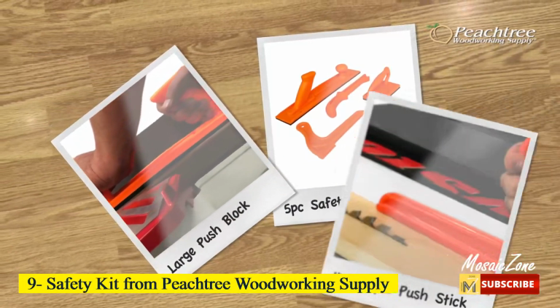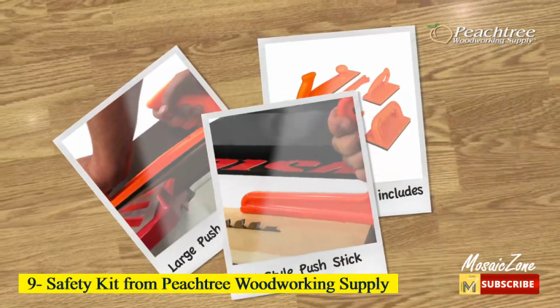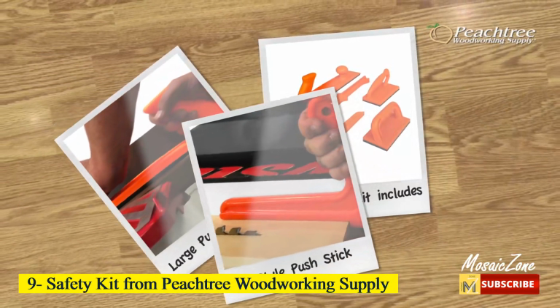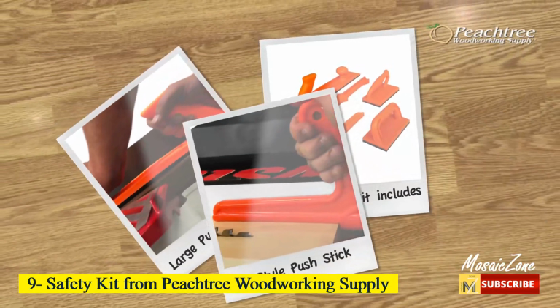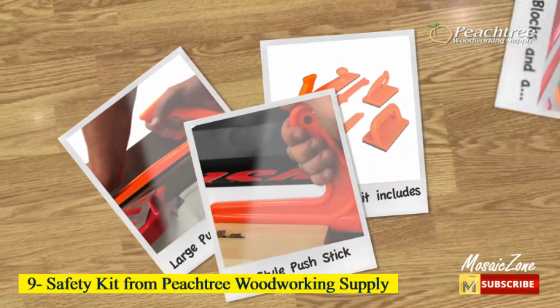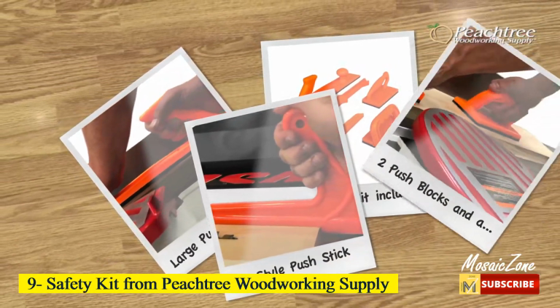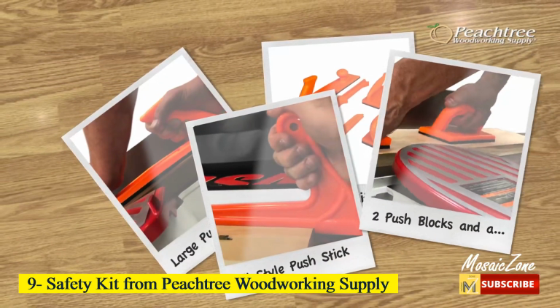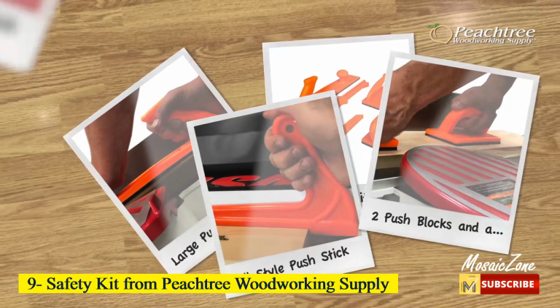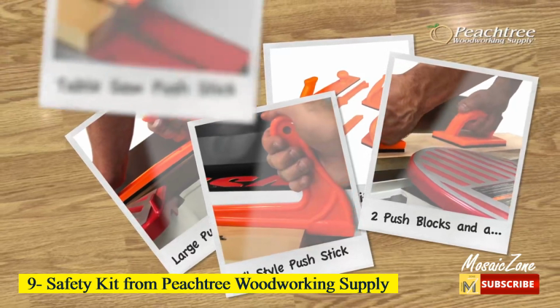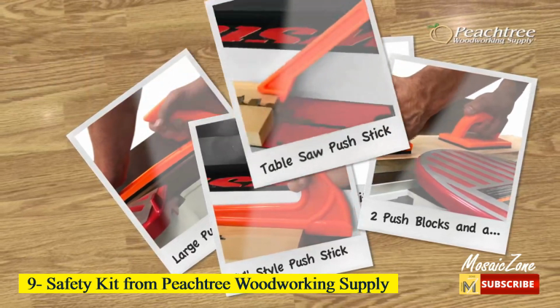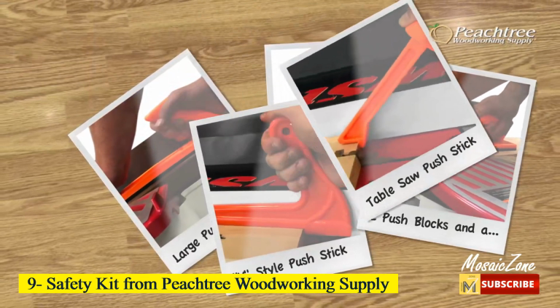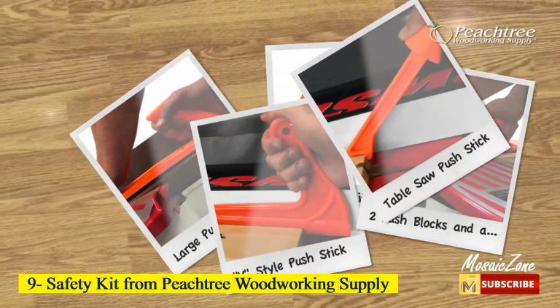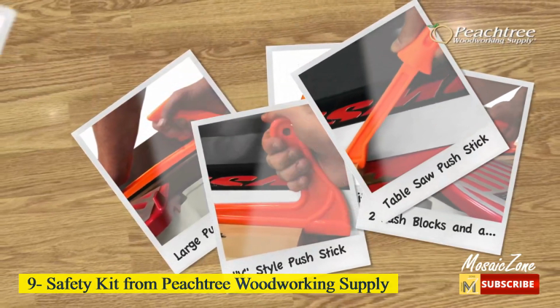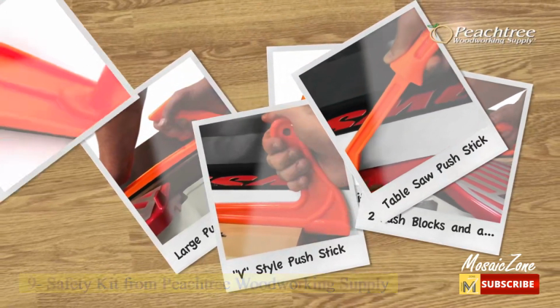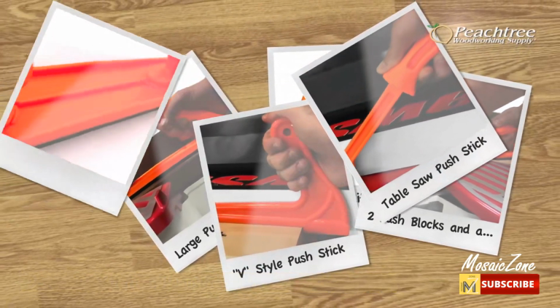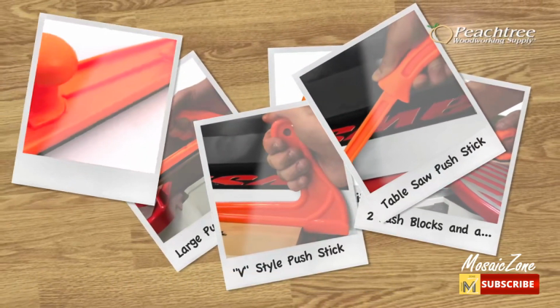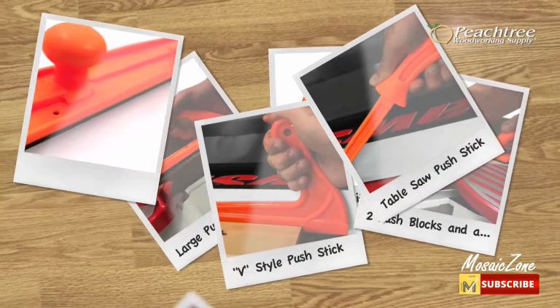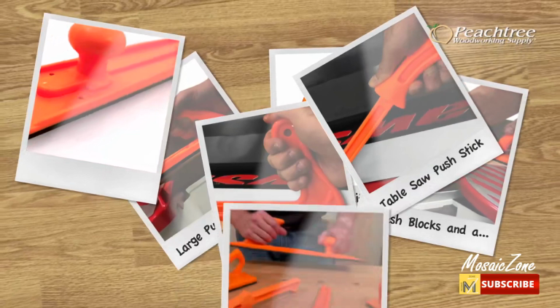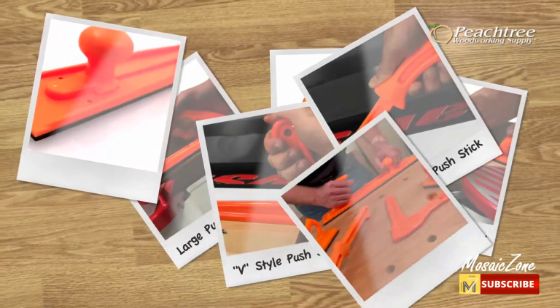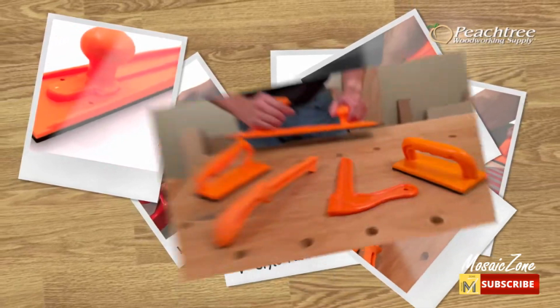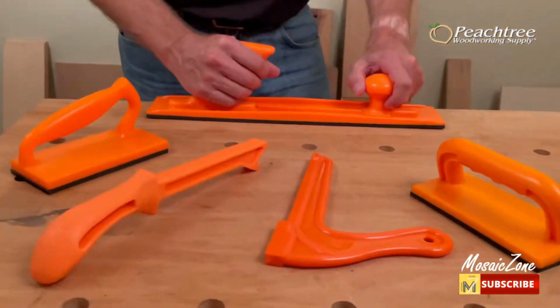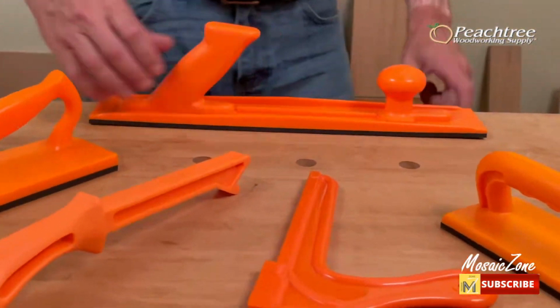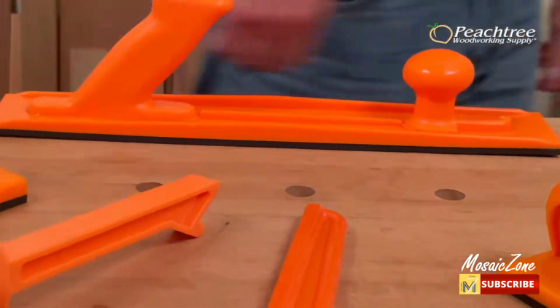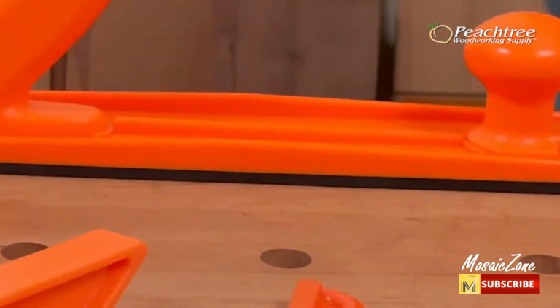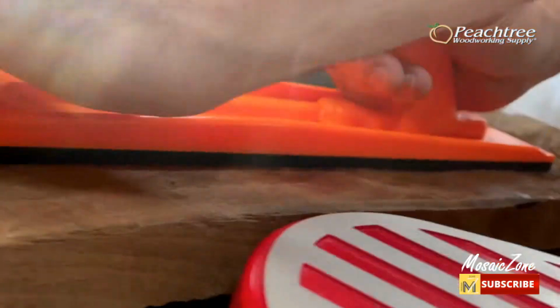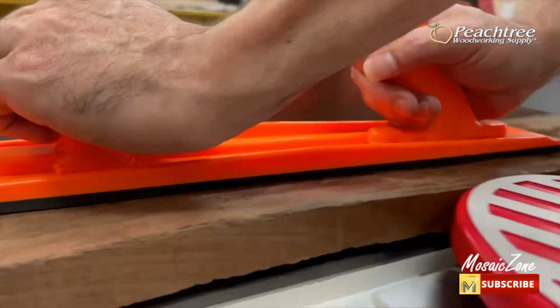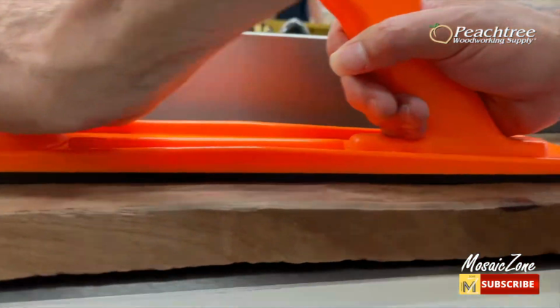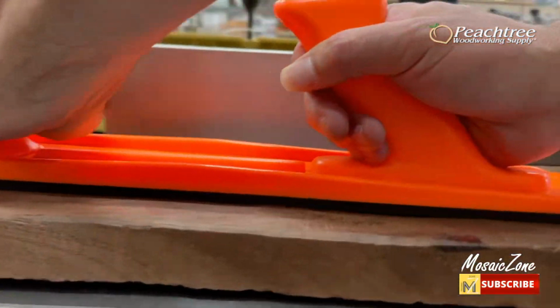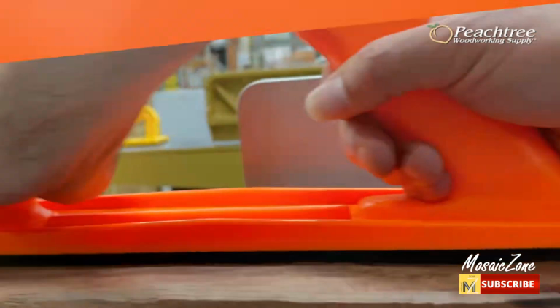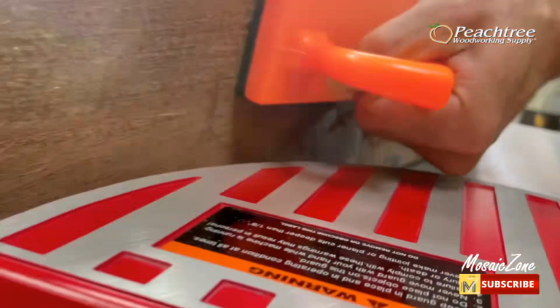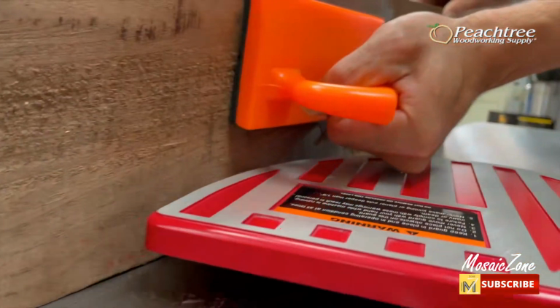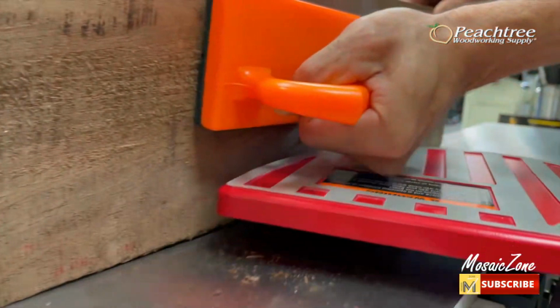Number 9: Safety Kit from Peachtree Woodworking Supply. This 5-piece safety kit is designed to be your essential safety protection, helping you stay away from getting too close to the cutters or blades on a router table, shaper, band saw, table saw, and jointer.